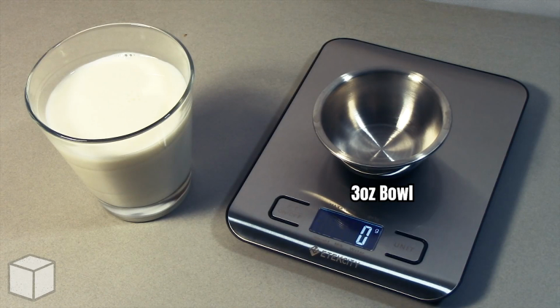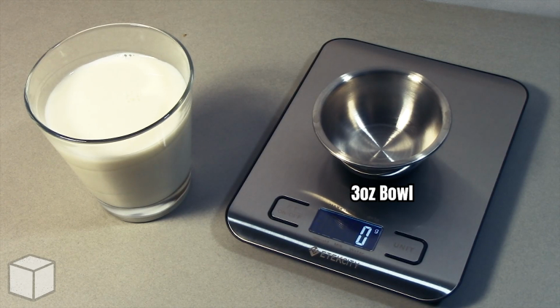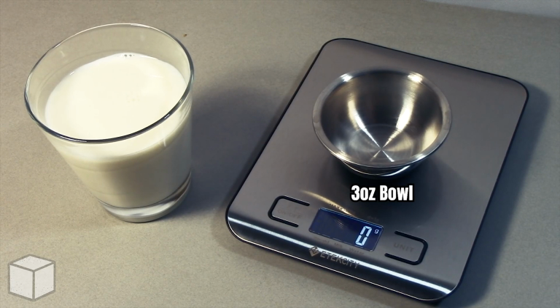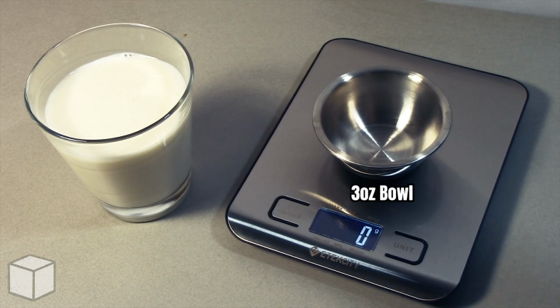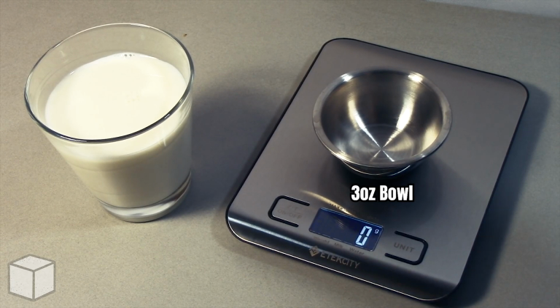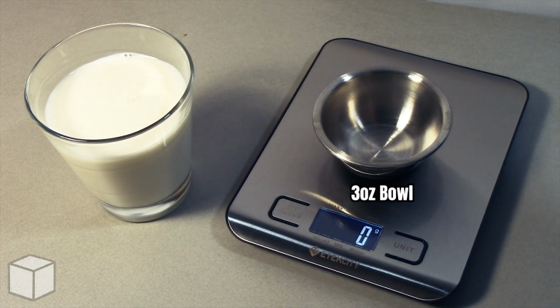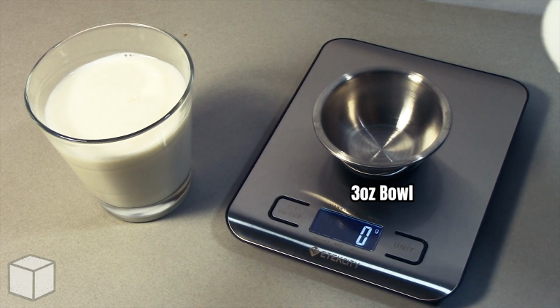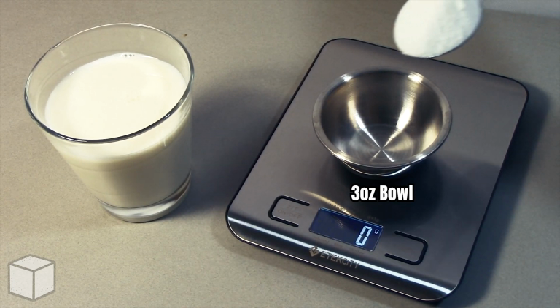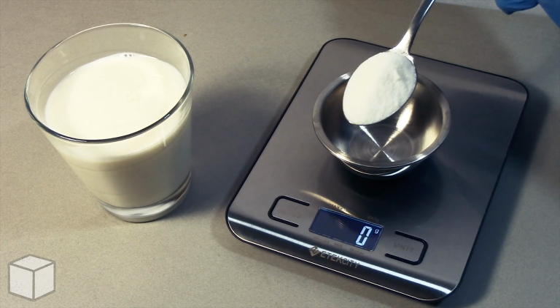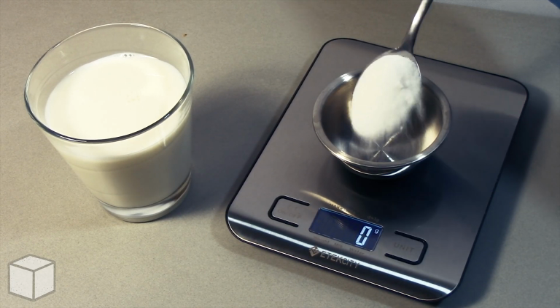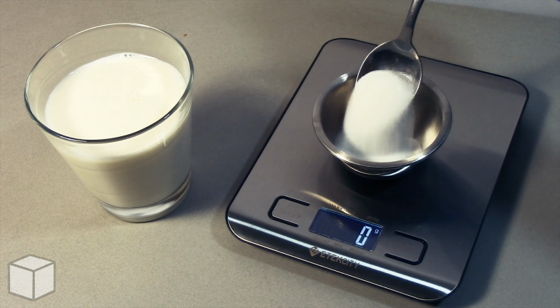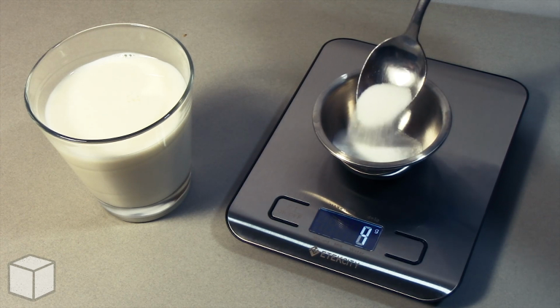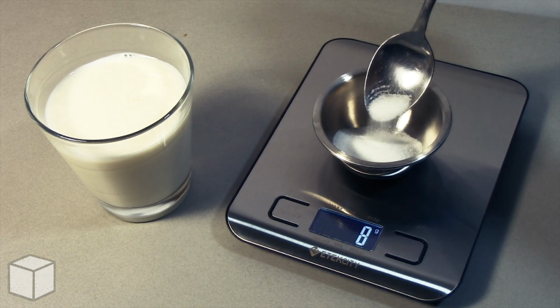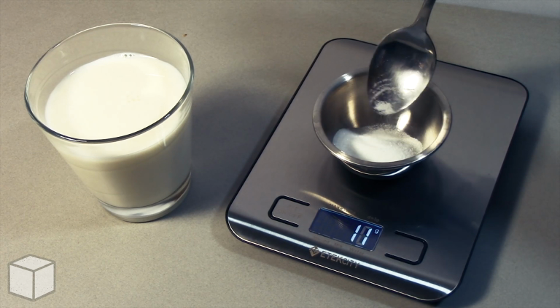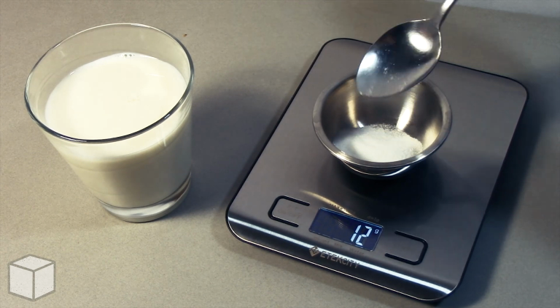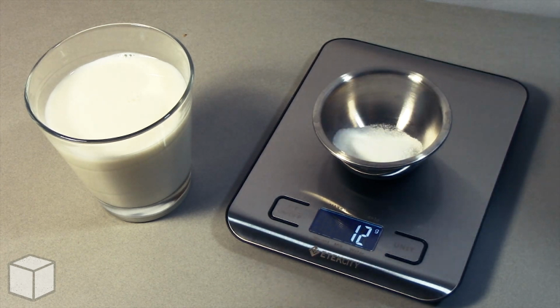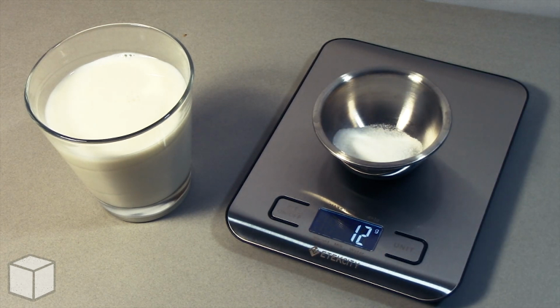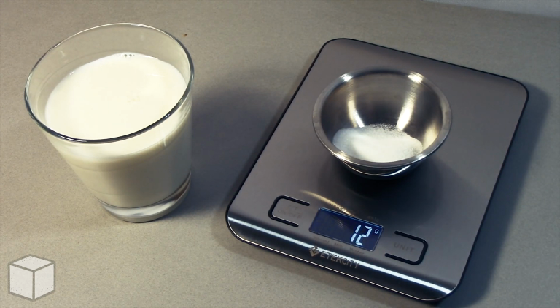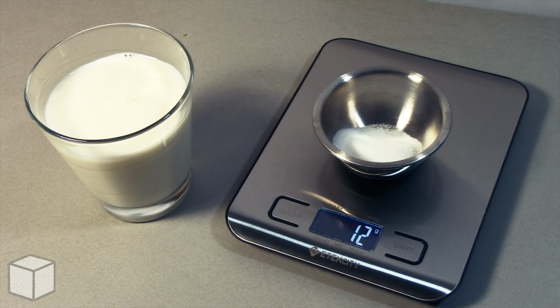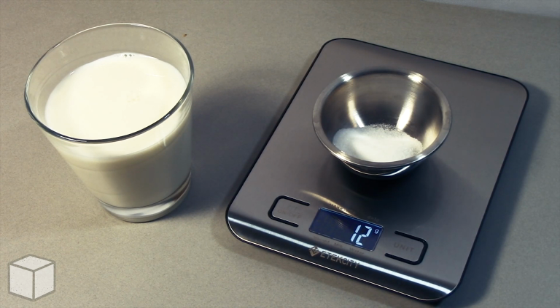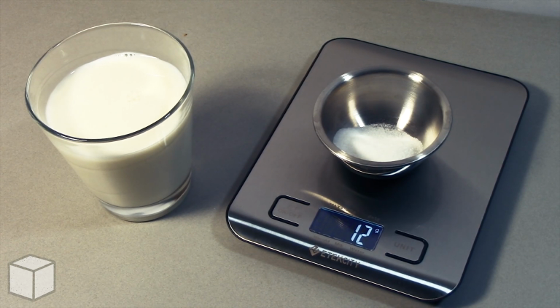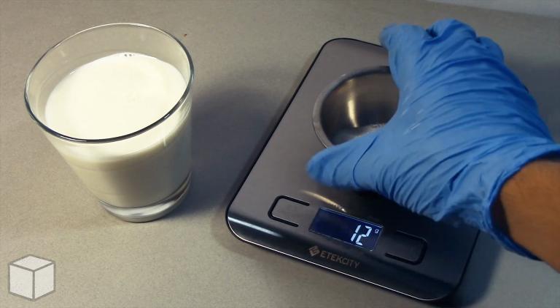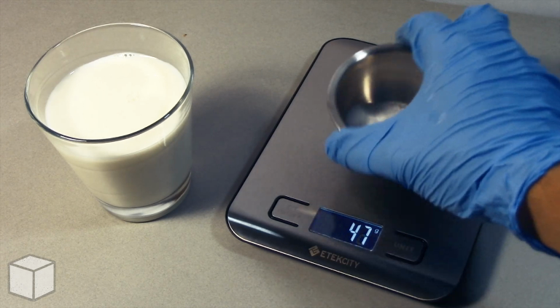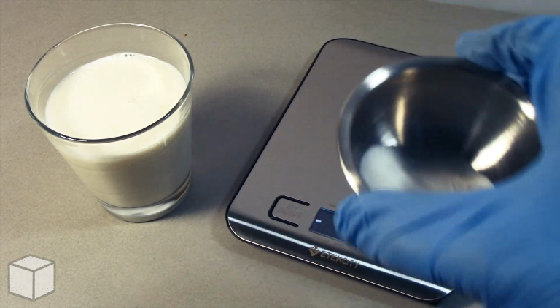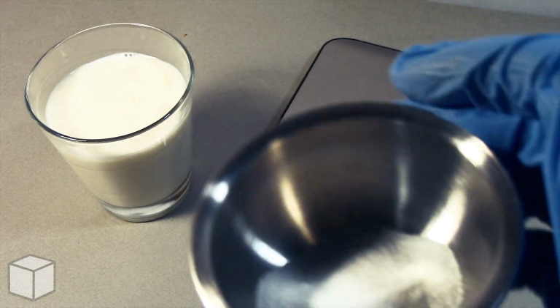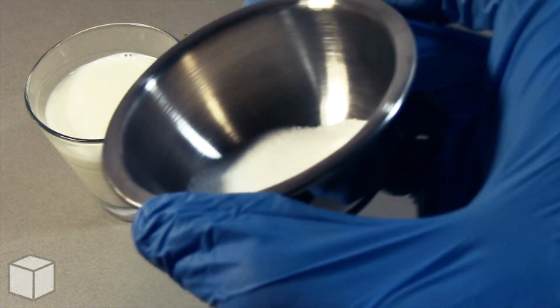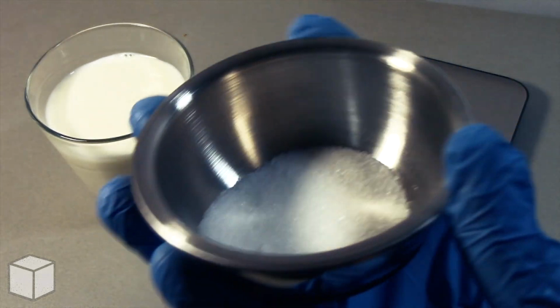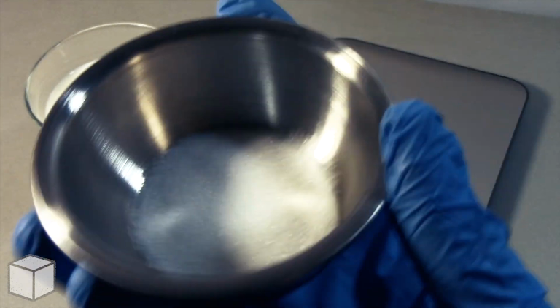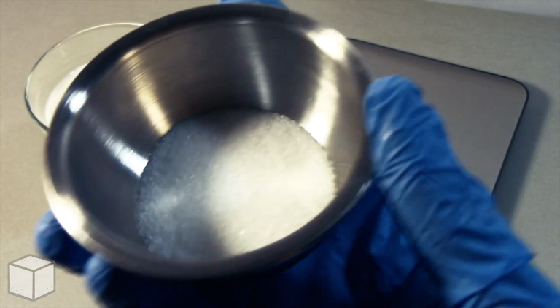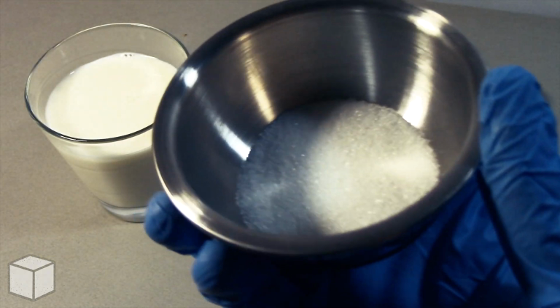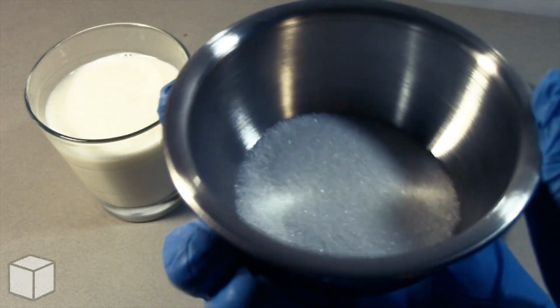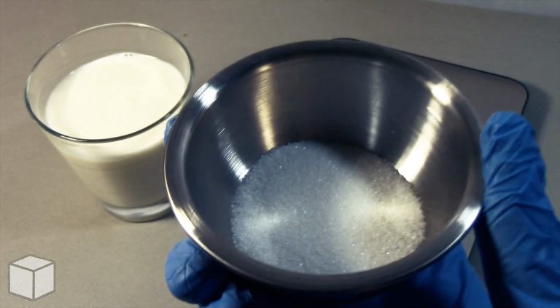To provide a visual of what that looks like, with a food scale I'm going to add granulated sugar into this small 3 ounce bowl until the total amount is equal to 12 grams. Here's what 12 grams of sugar looks like in the bowl up close.